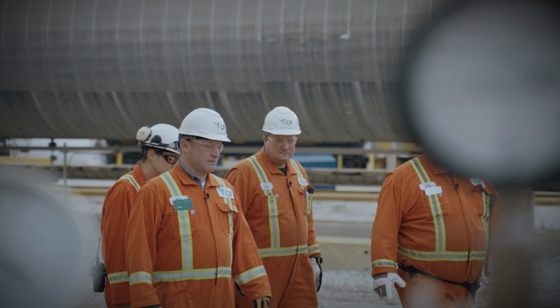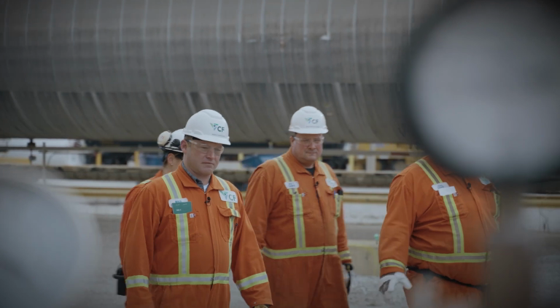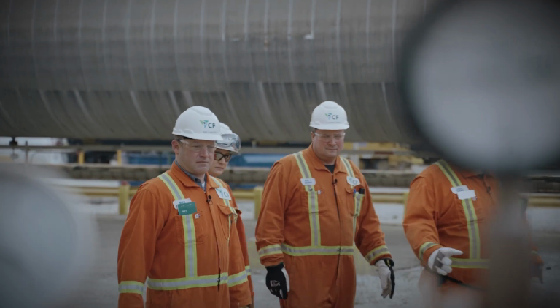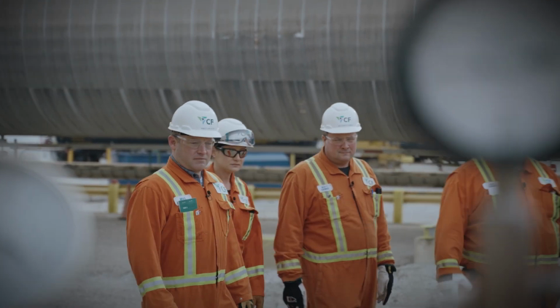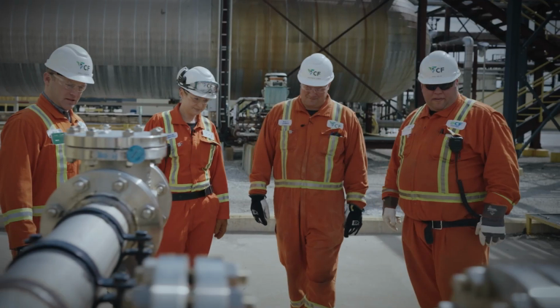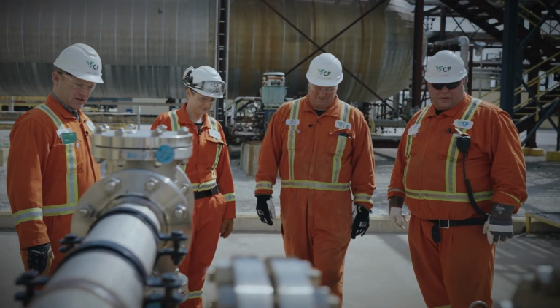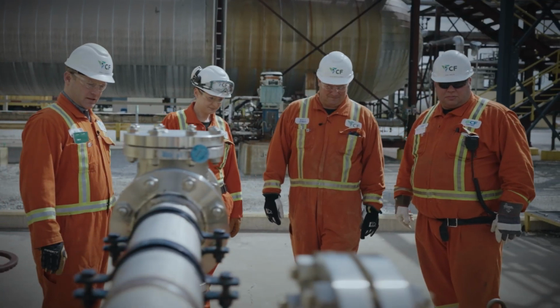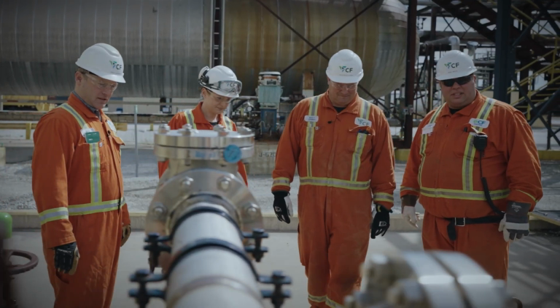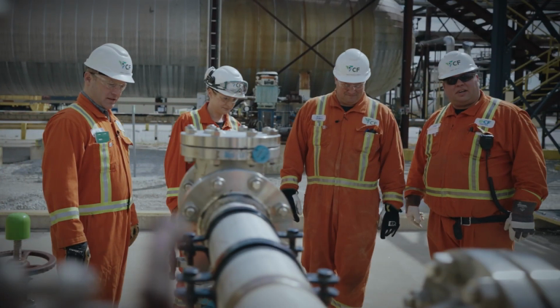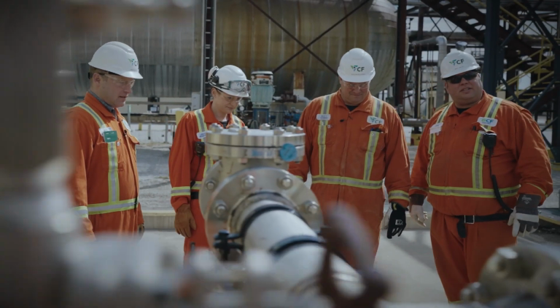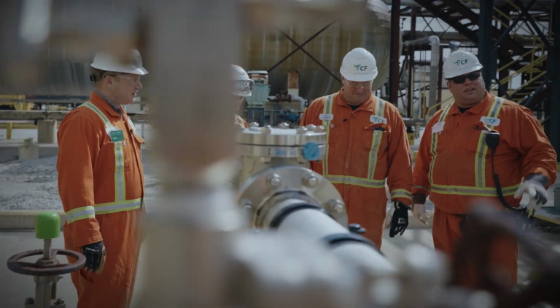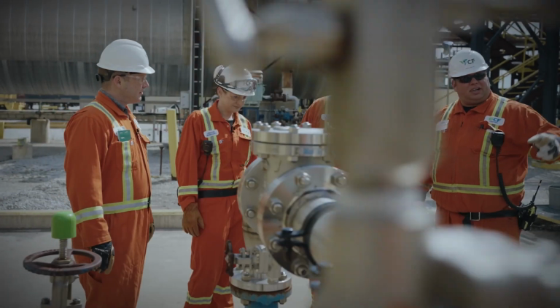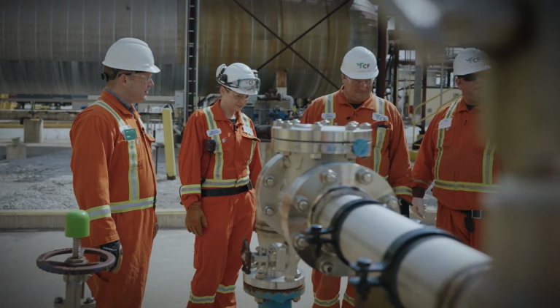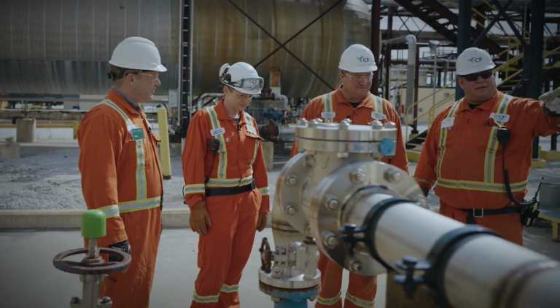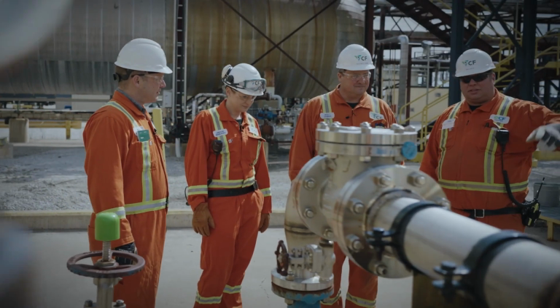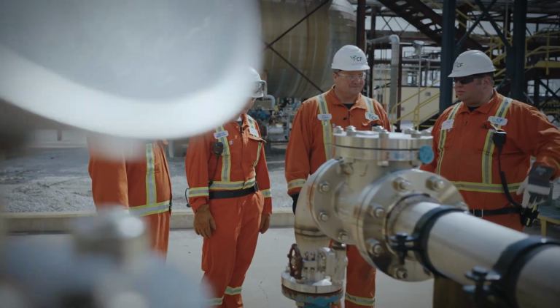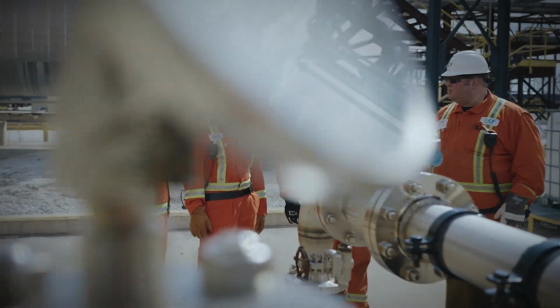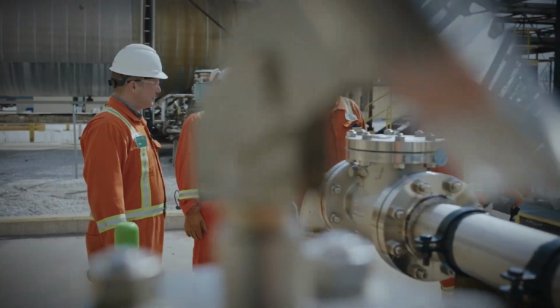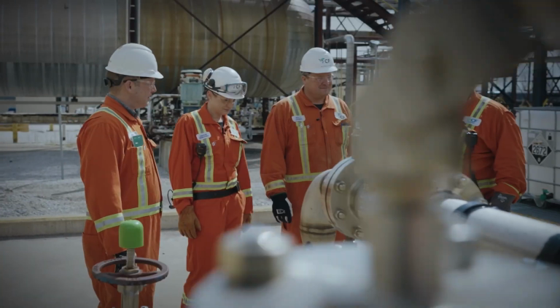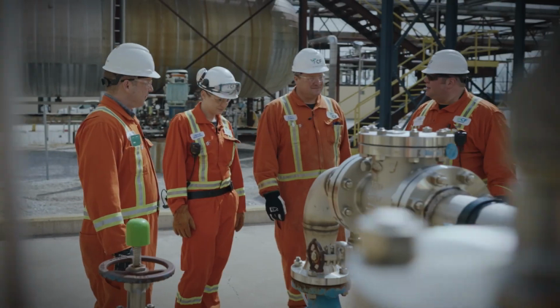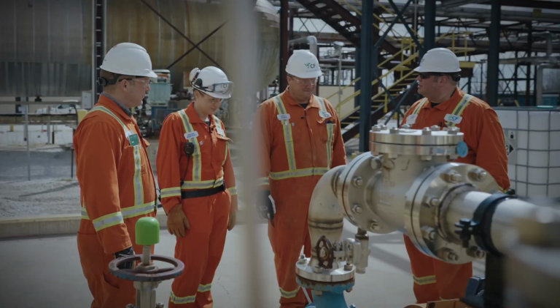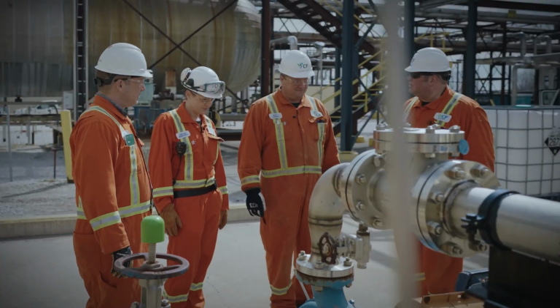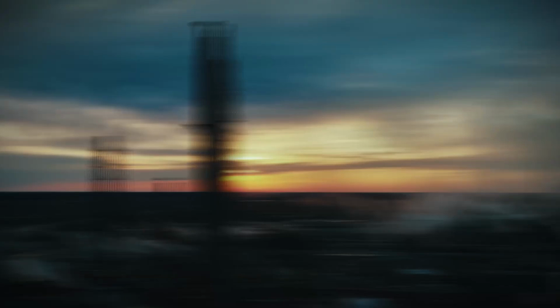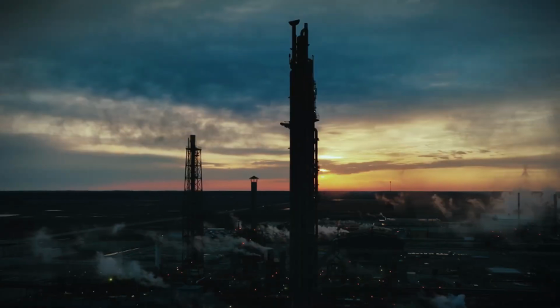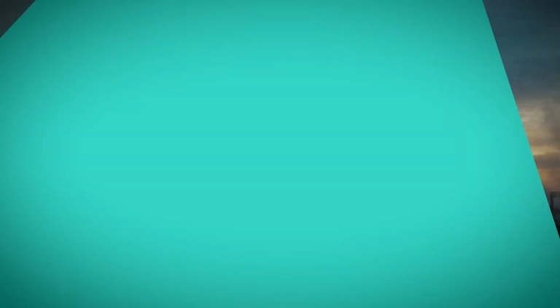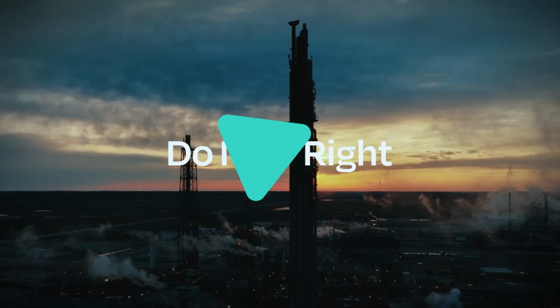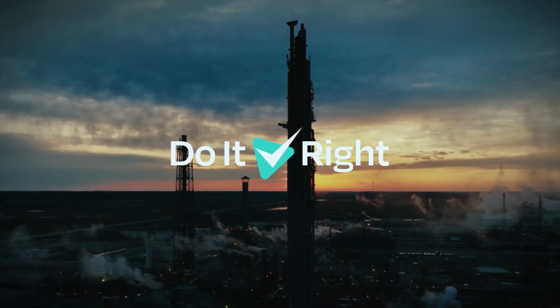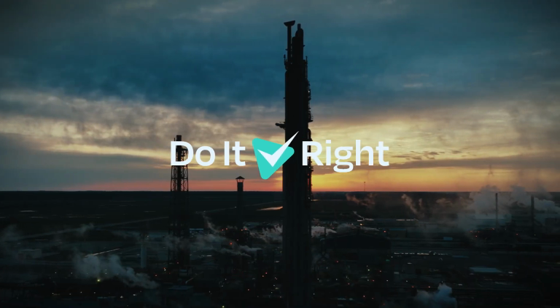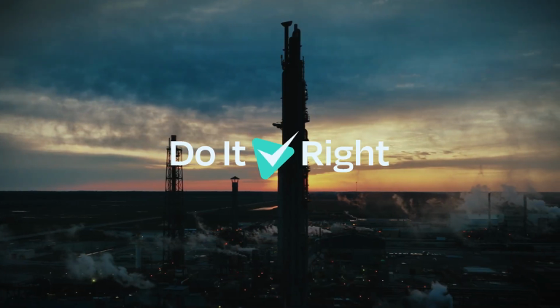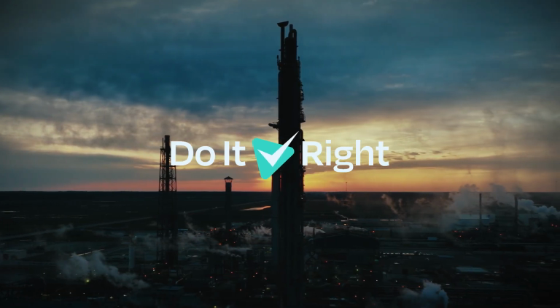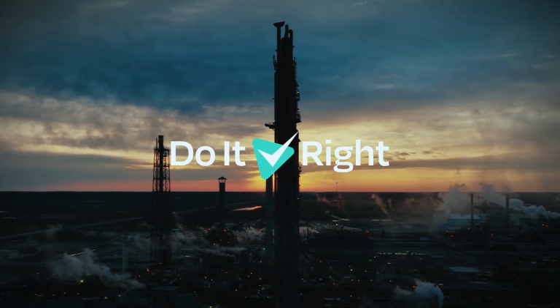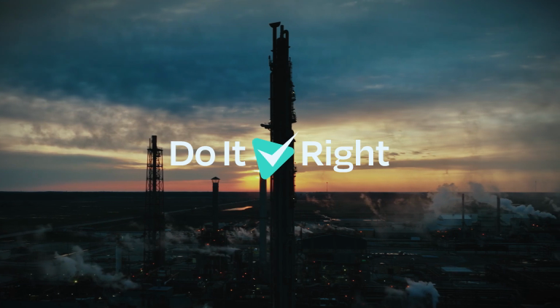CF Courtright now has a standard way to mitigate risk when a drain is unexpectedly clogged, providing the user a reliable tool that helps them do it right every time.